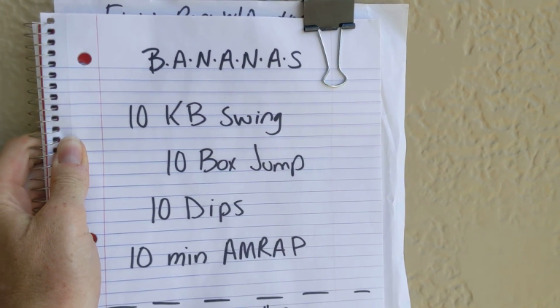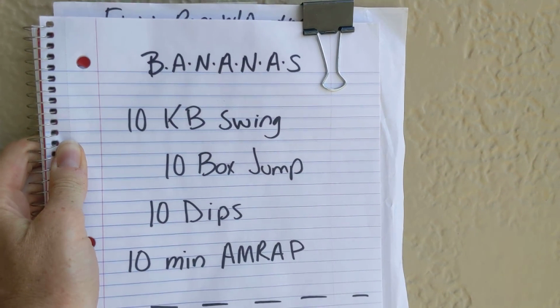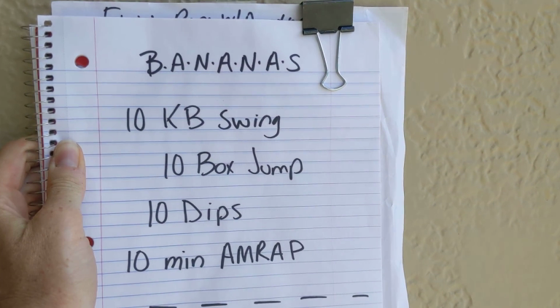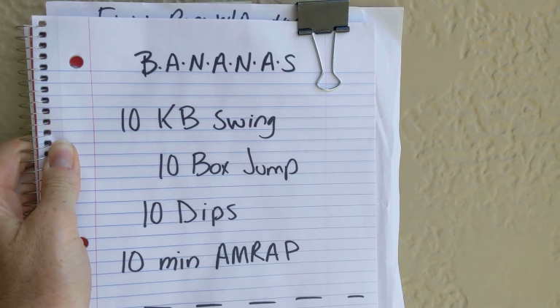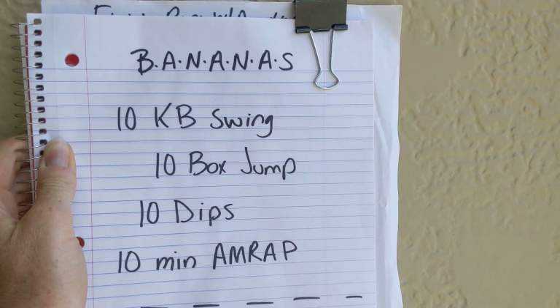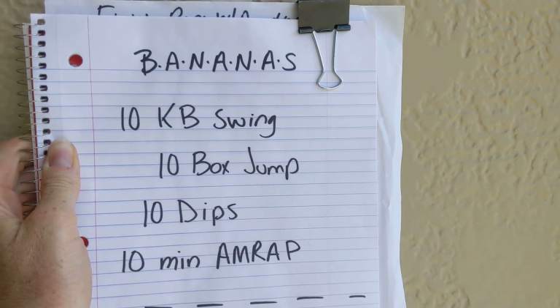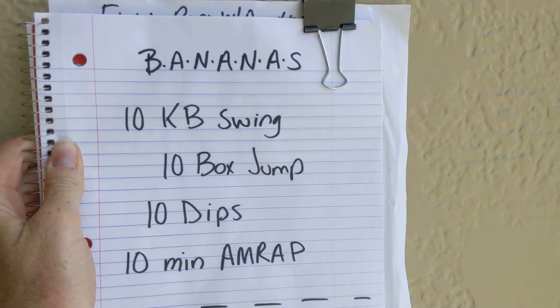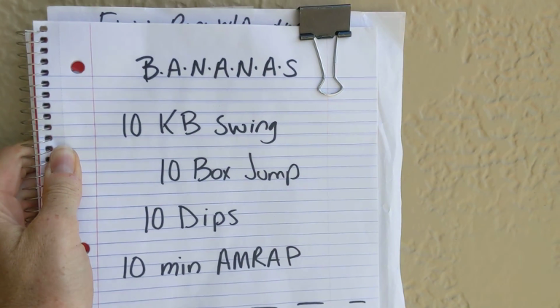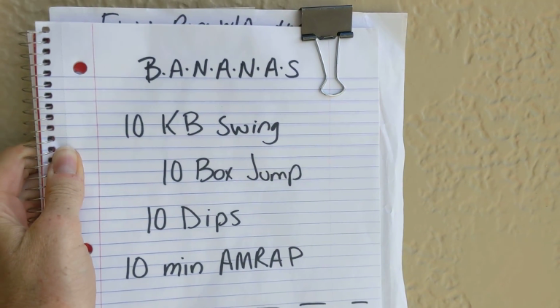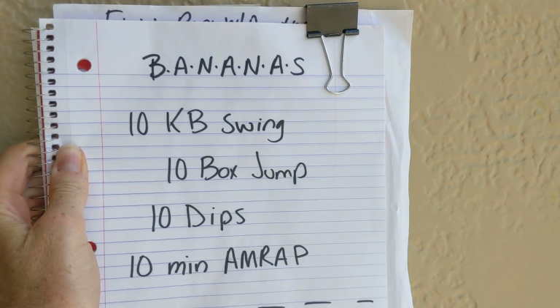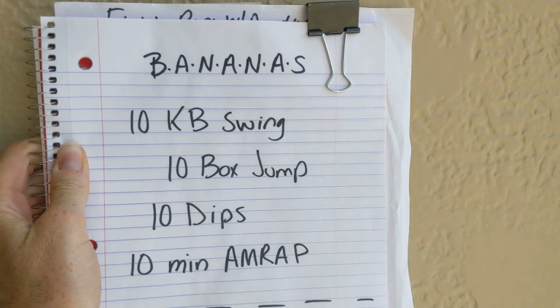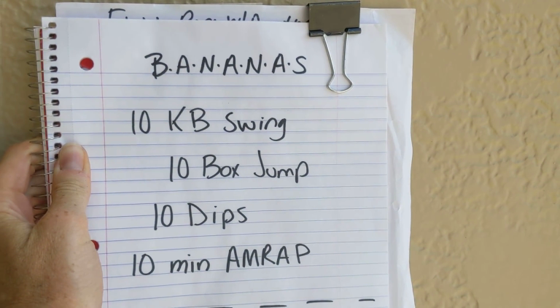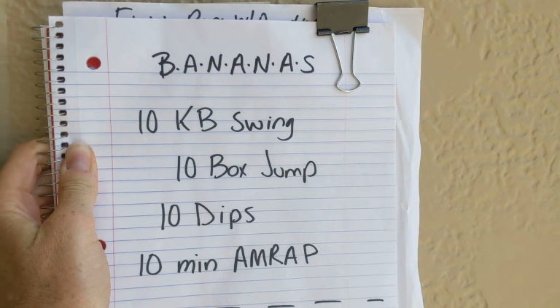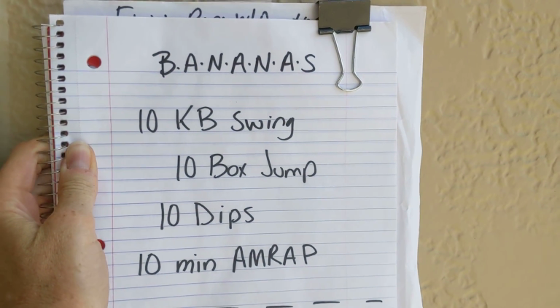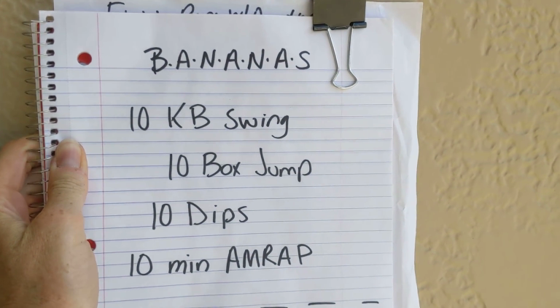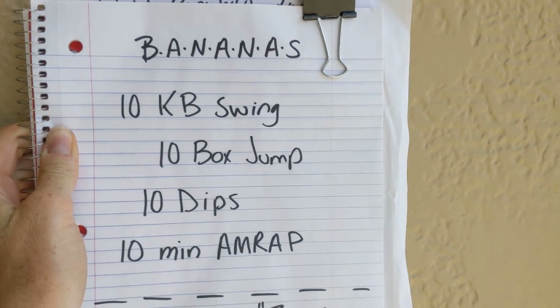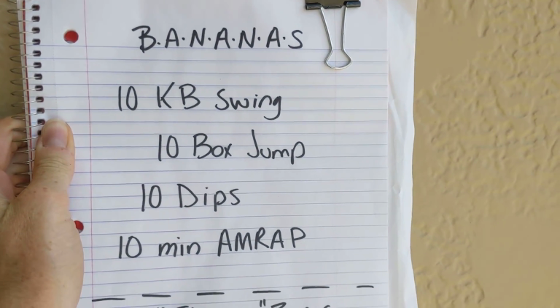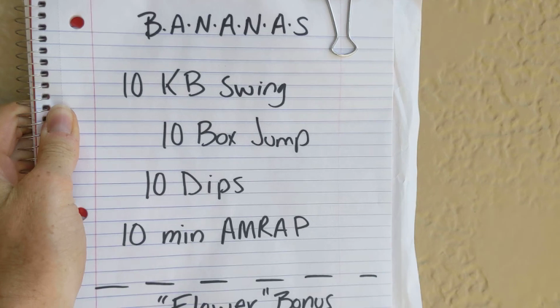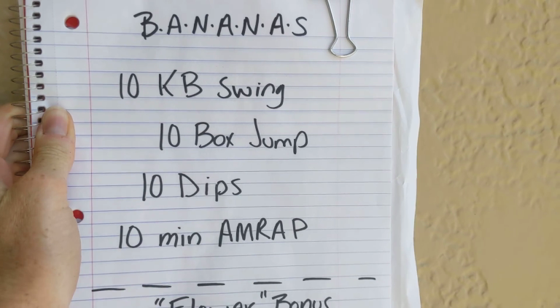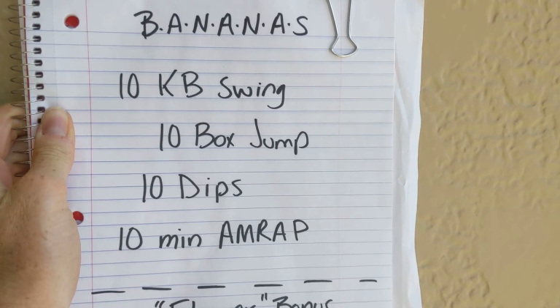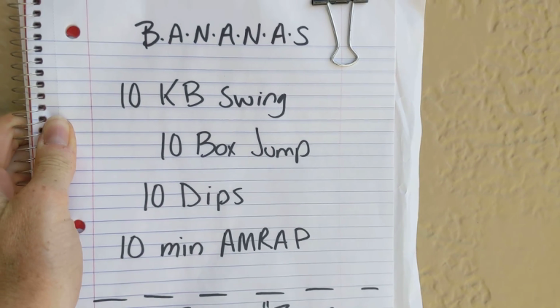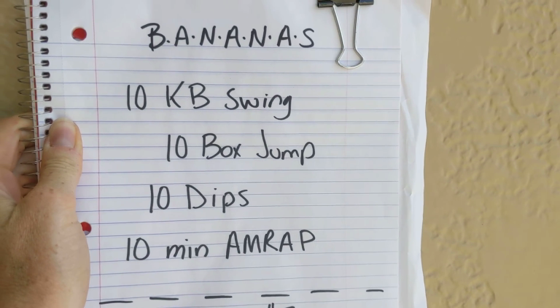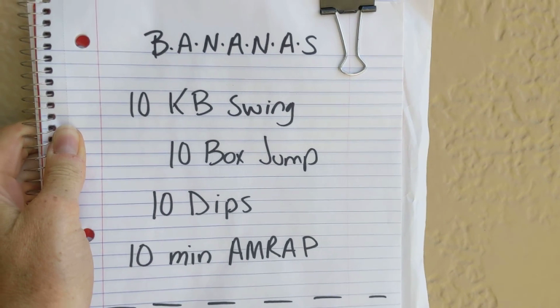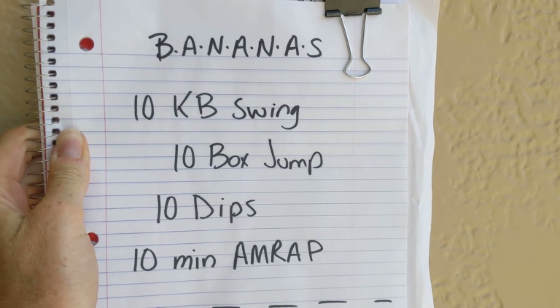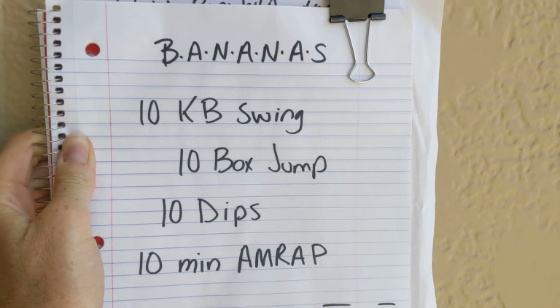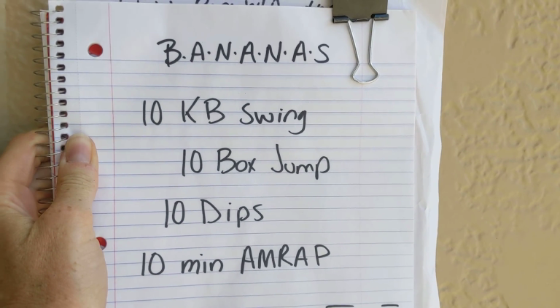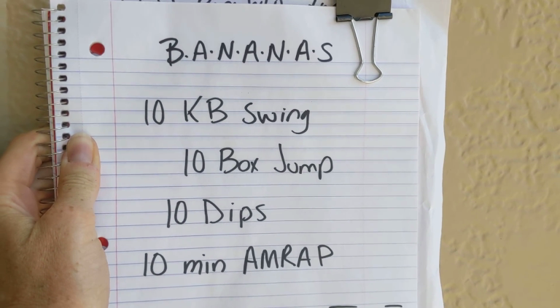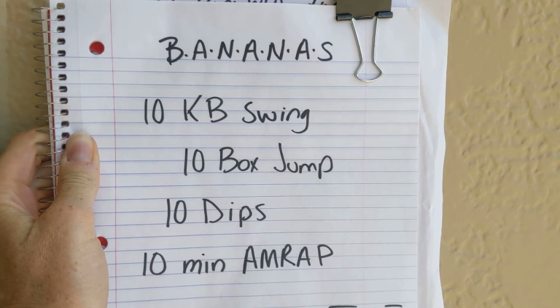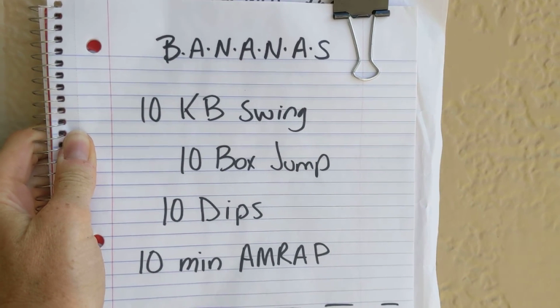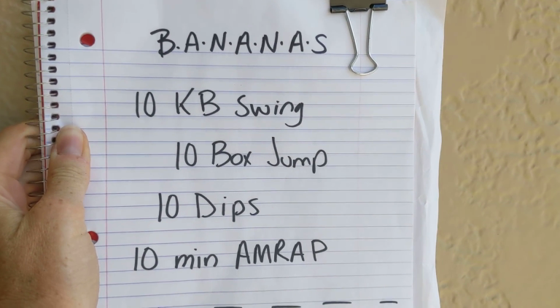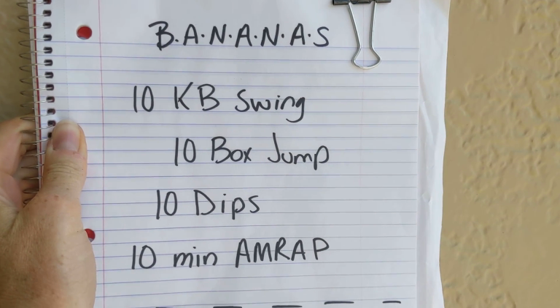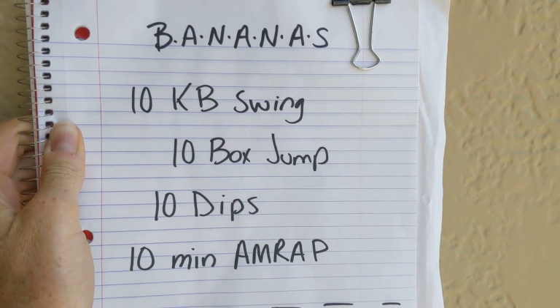Okay, everybody sing with me. It's bananas. B-A-N-A-N-A-S. That's what we've got going on today with this workout, guys.